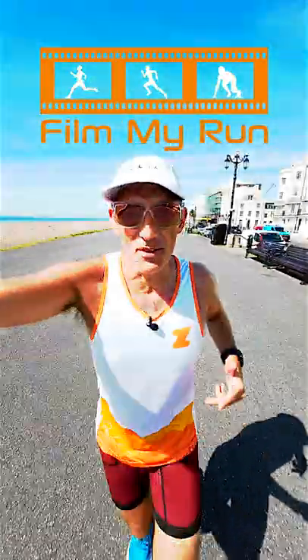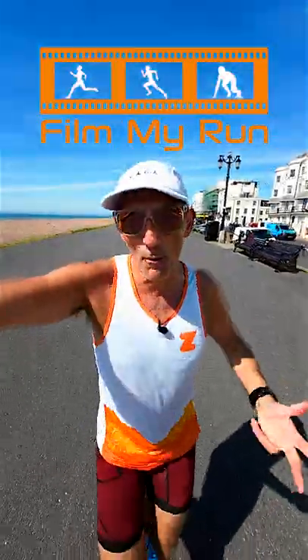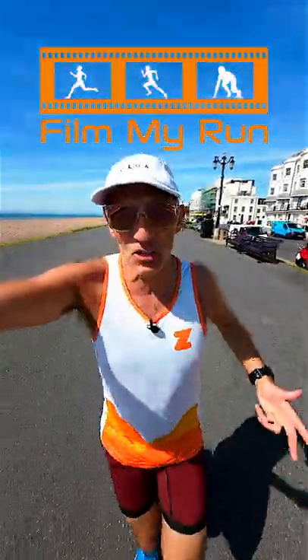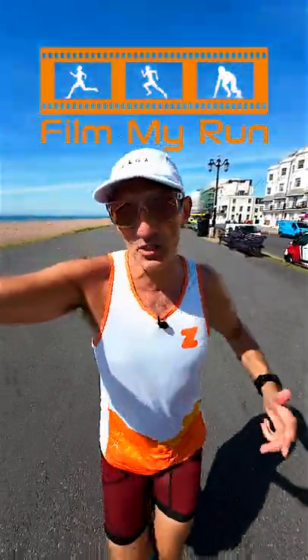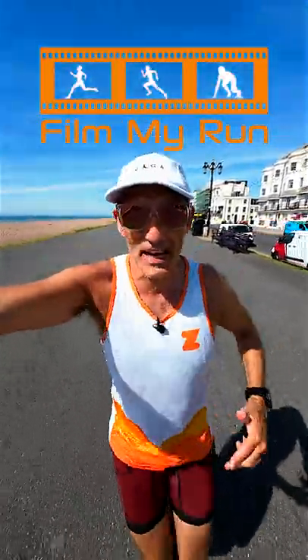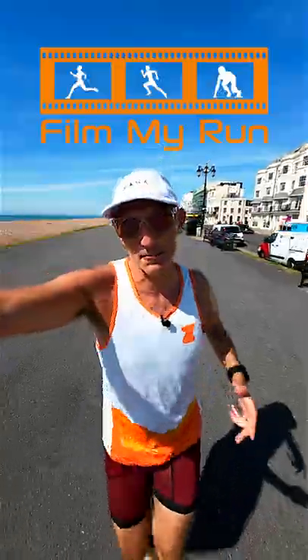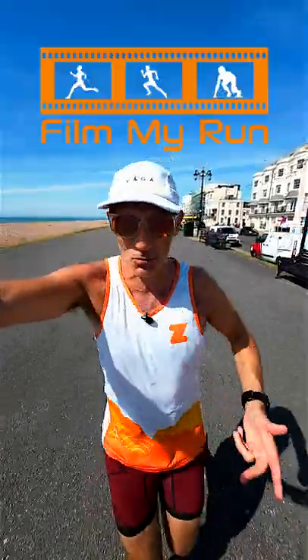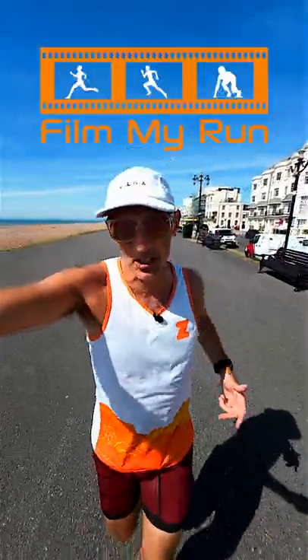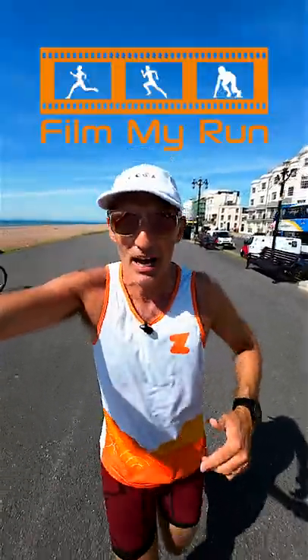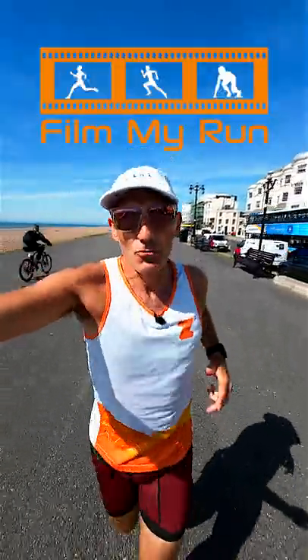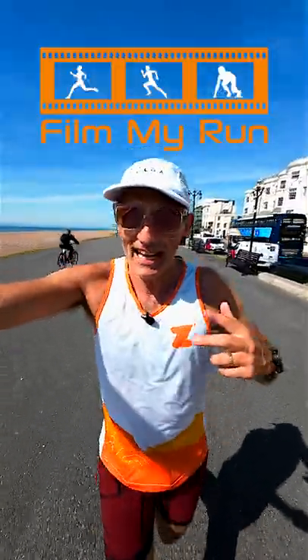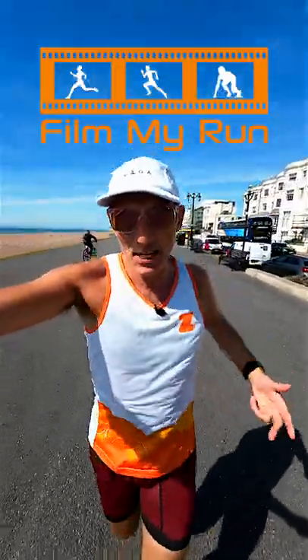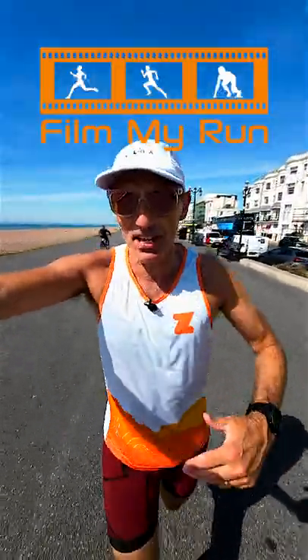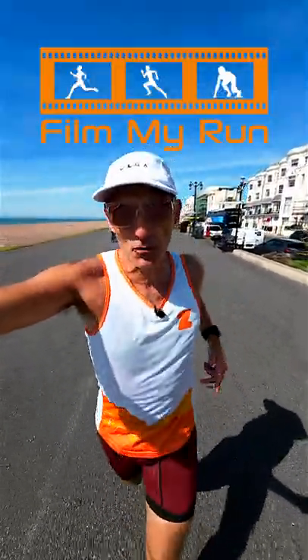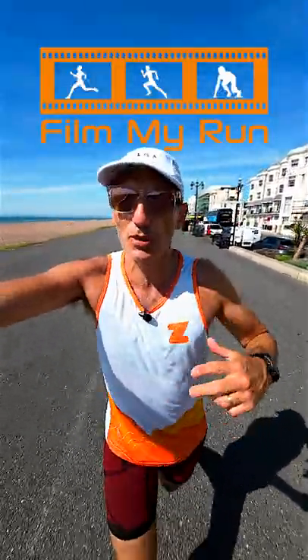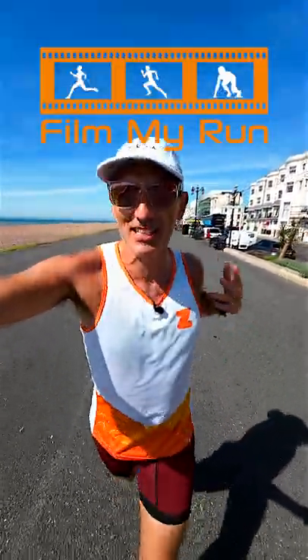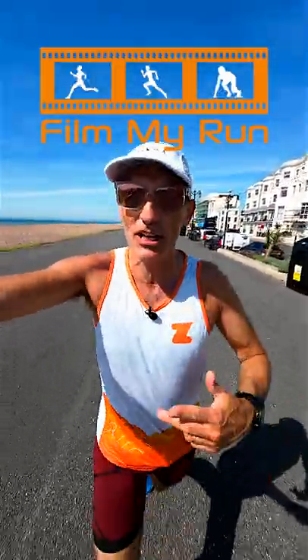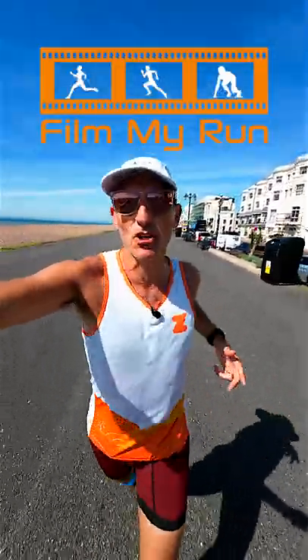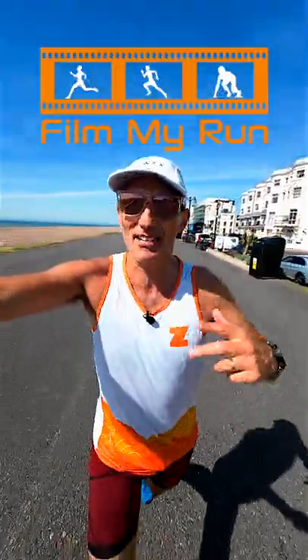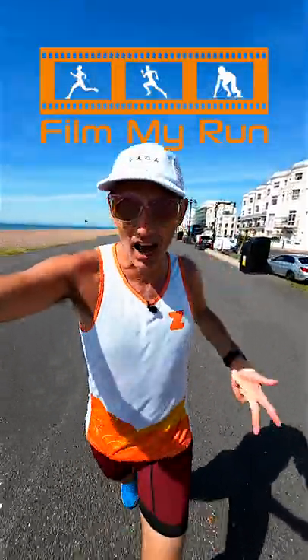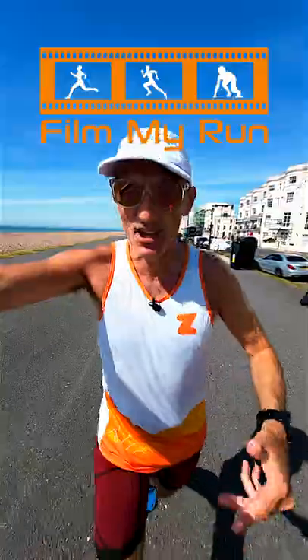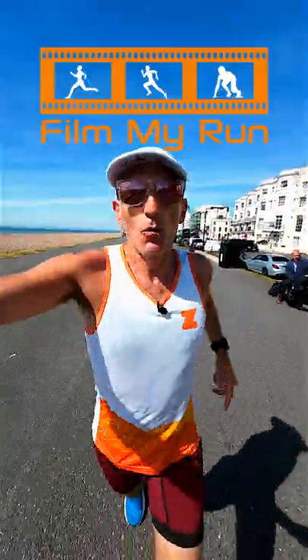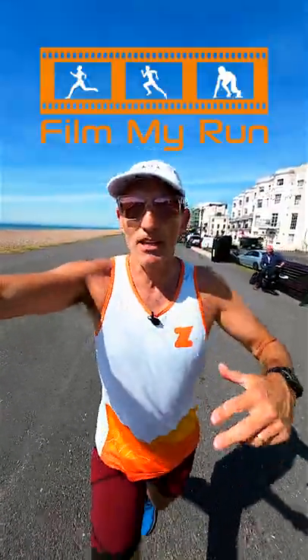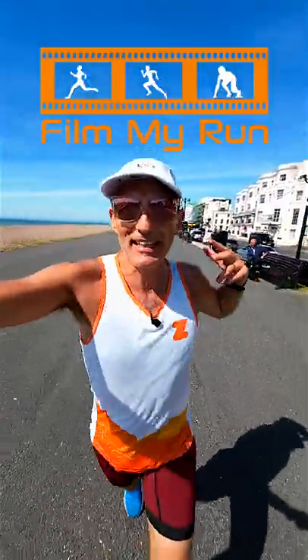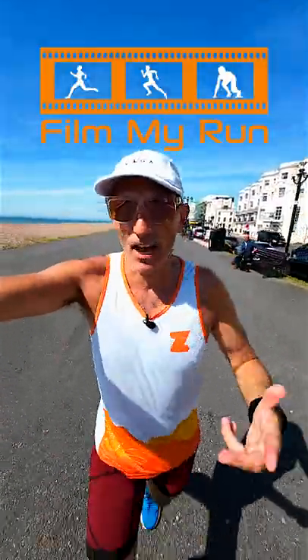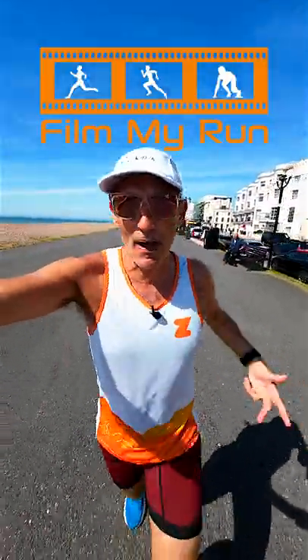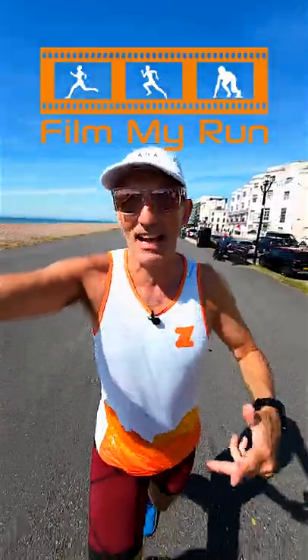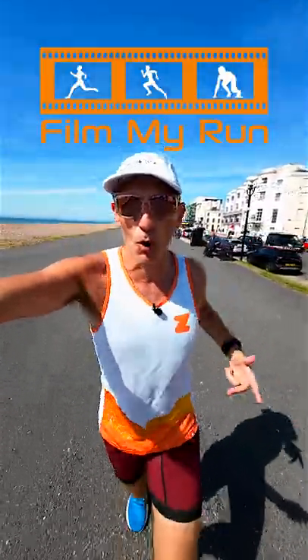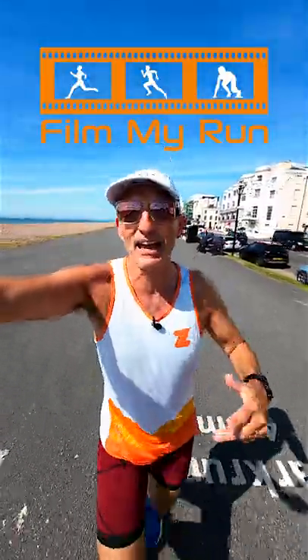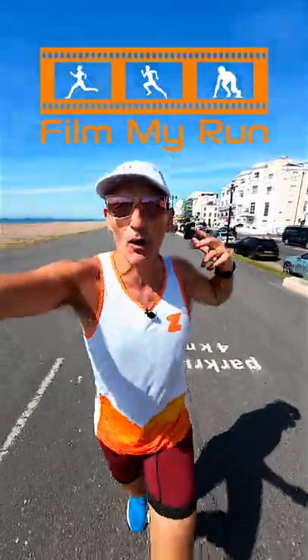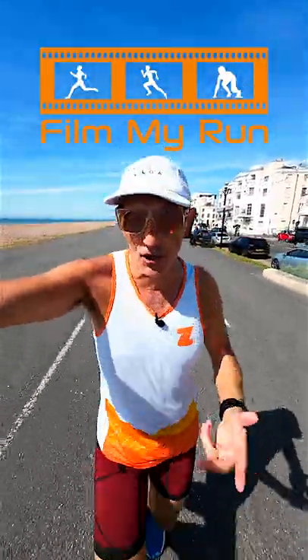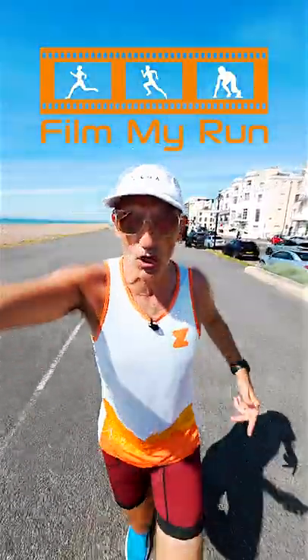The more miles we do in a week, the faster we'll become. Running 80% of your runs really slowly means you're less tired, which means you can get out of bed the next morning and do another run.